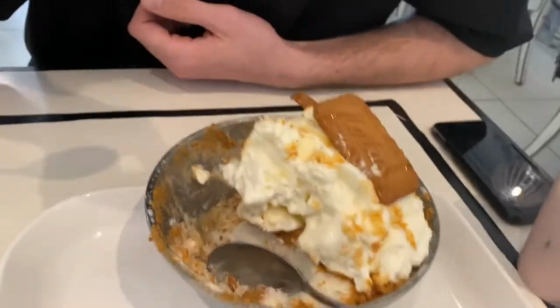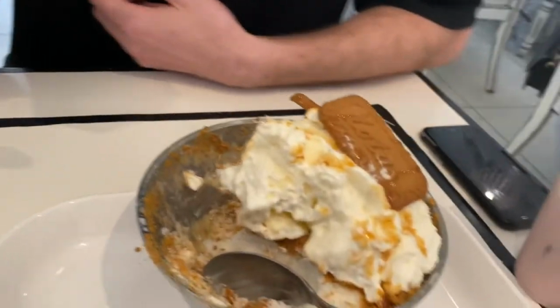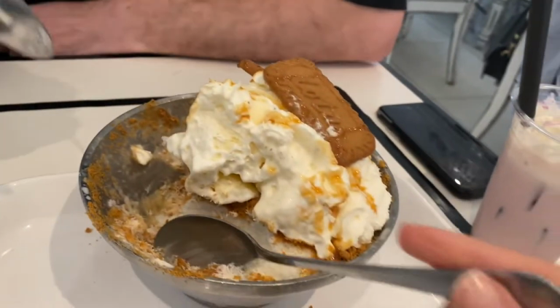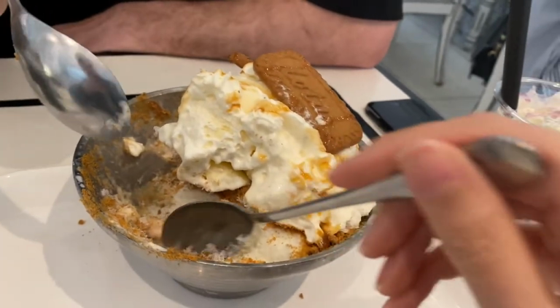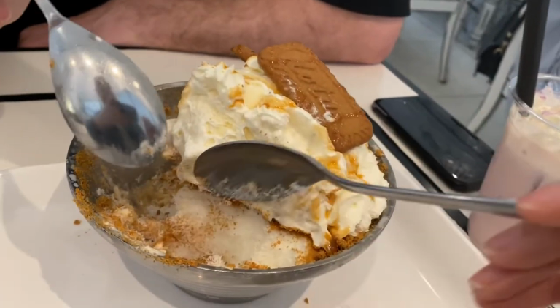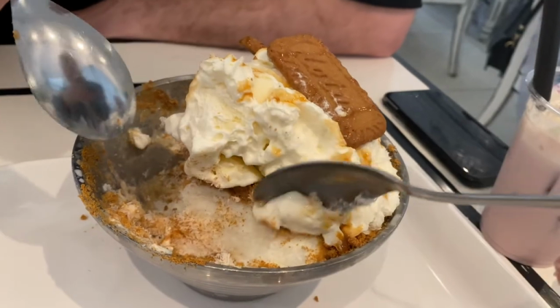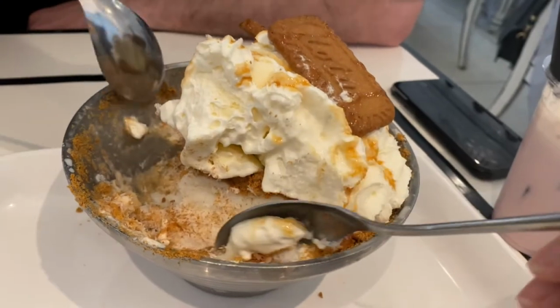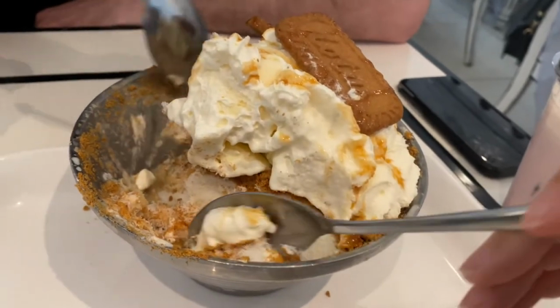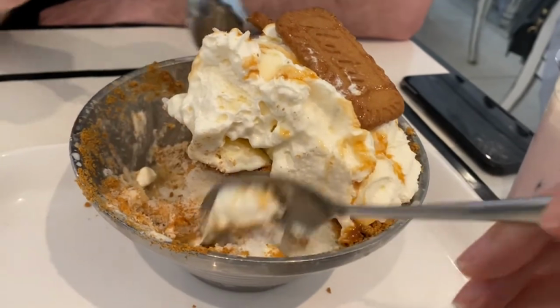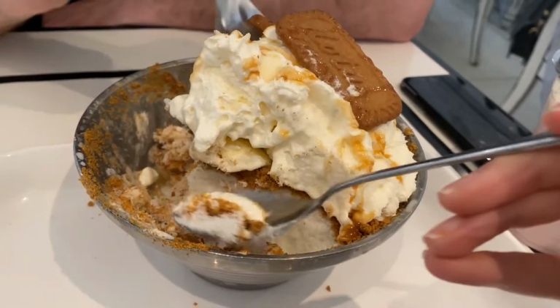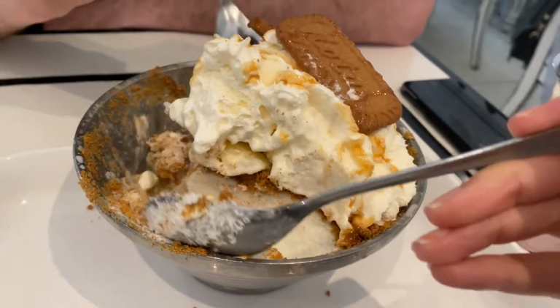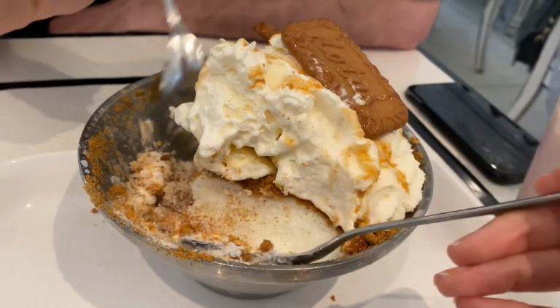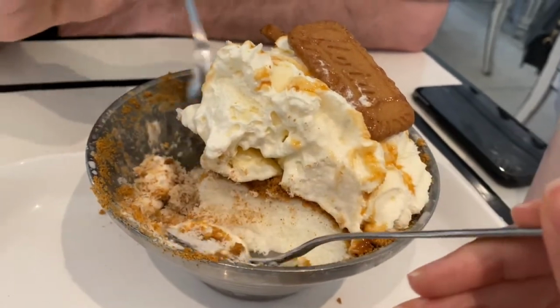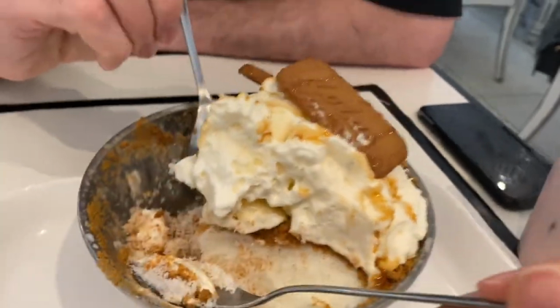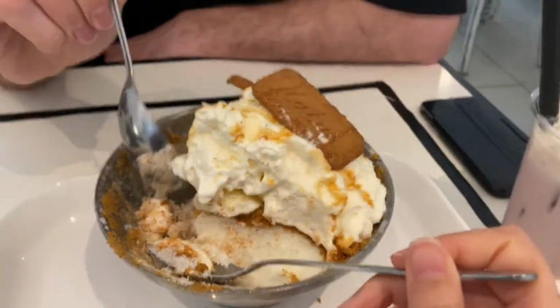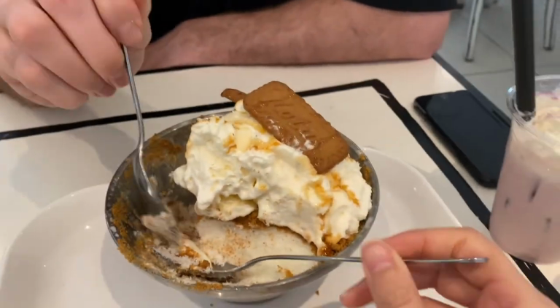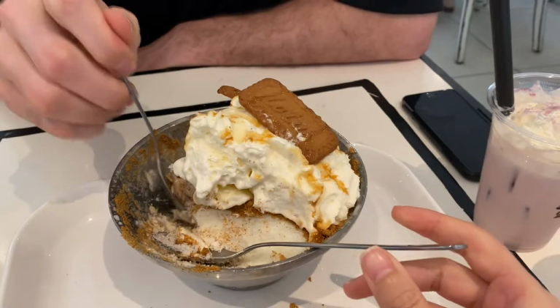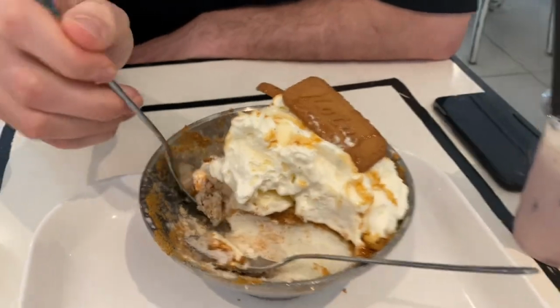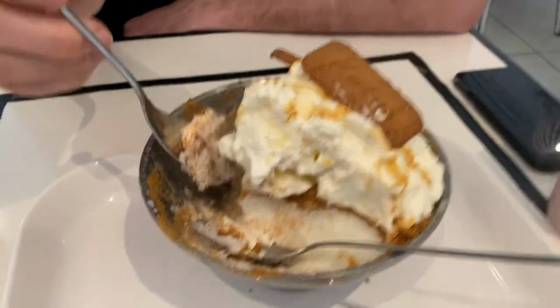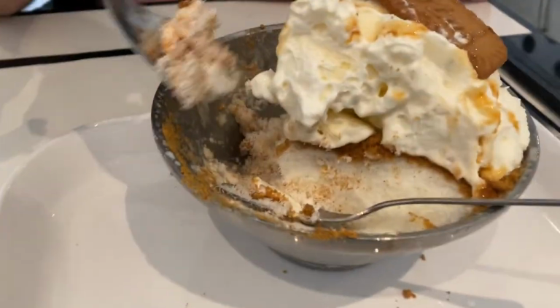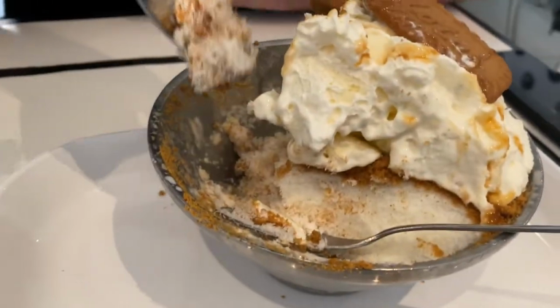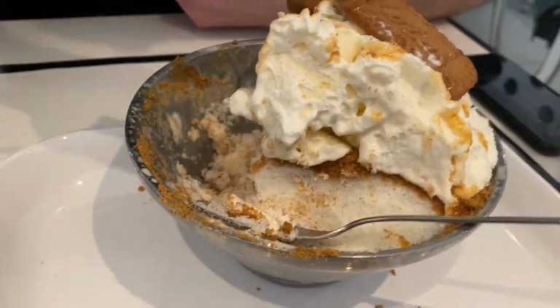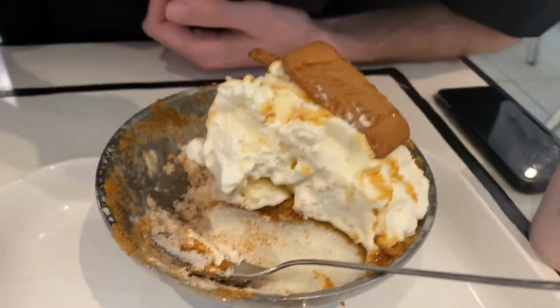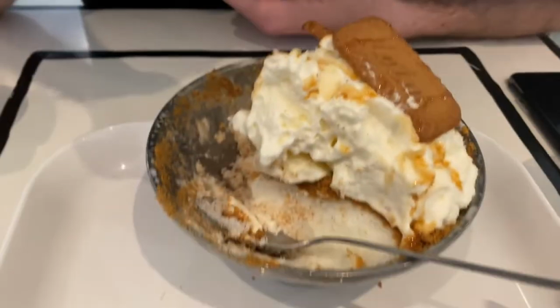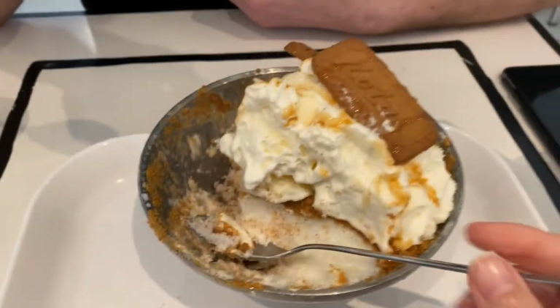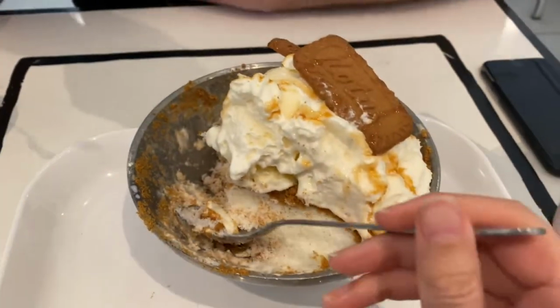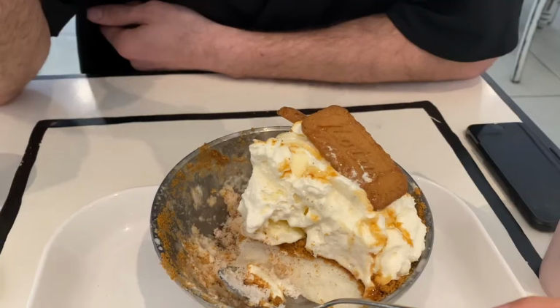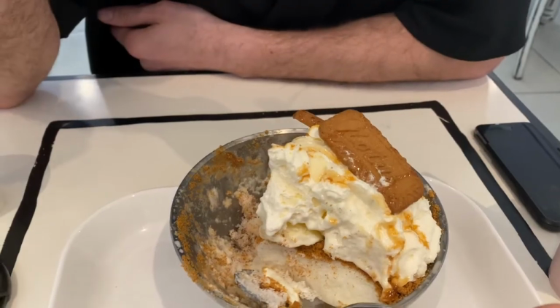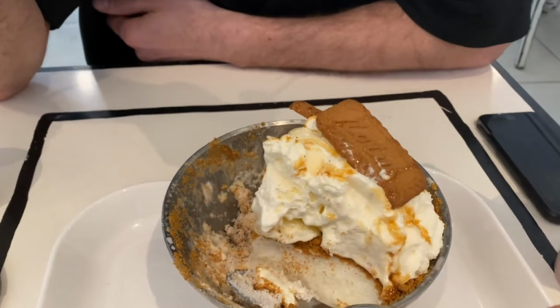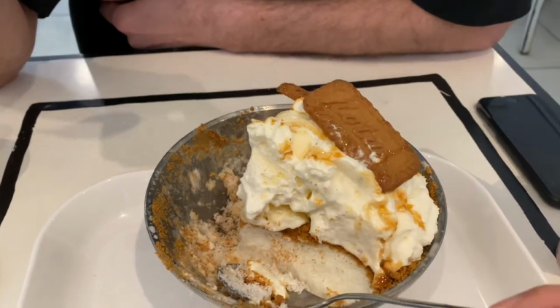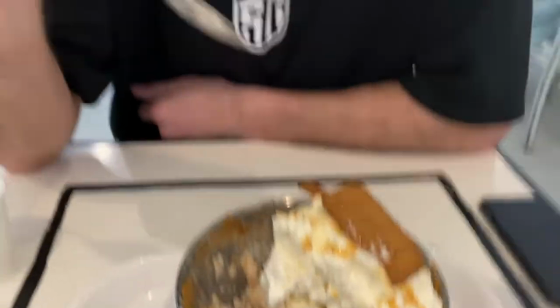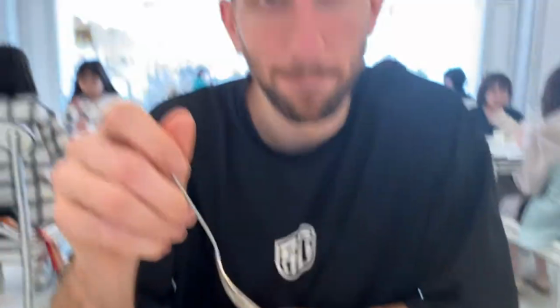So overall, it's pretty good. I don't know if I'd ever be like, oh man, let's go get one of these — just because at the end of the day it is just shaved ice. But it tastes nice, probably refreshing on a hot summer day.